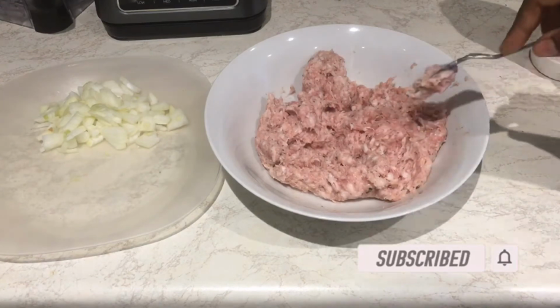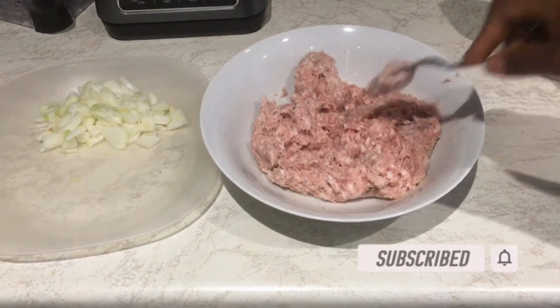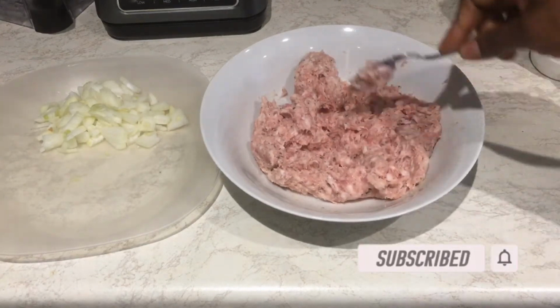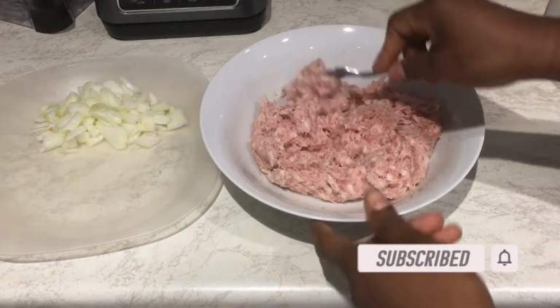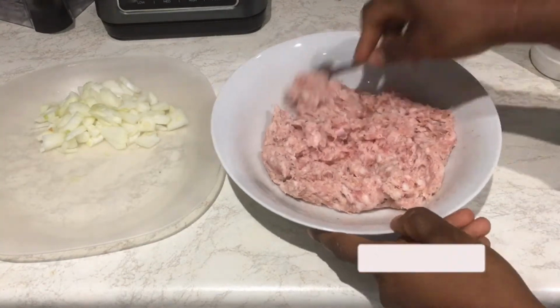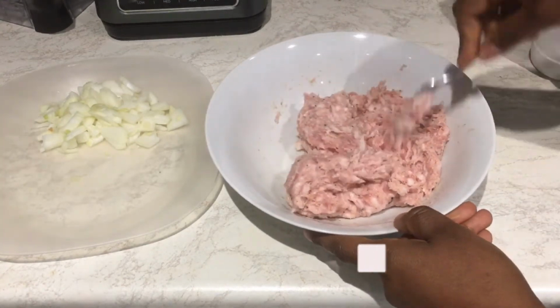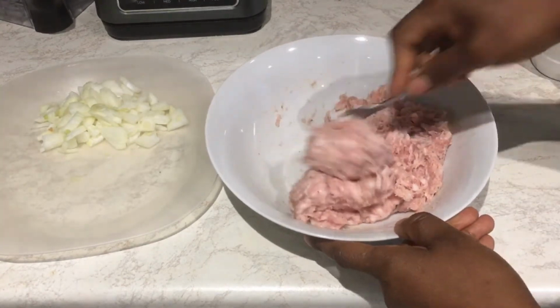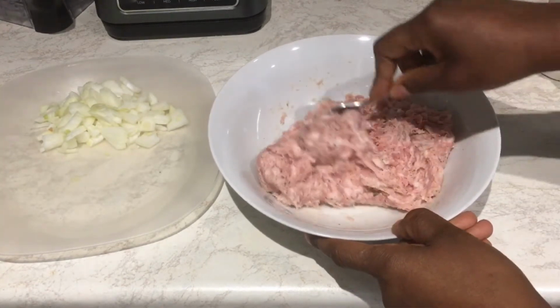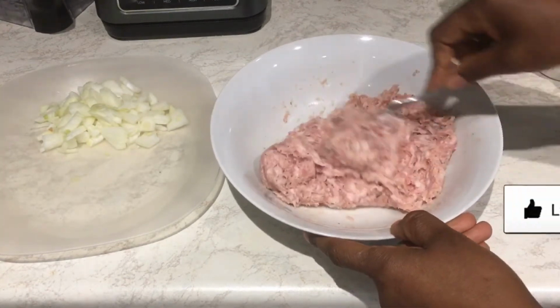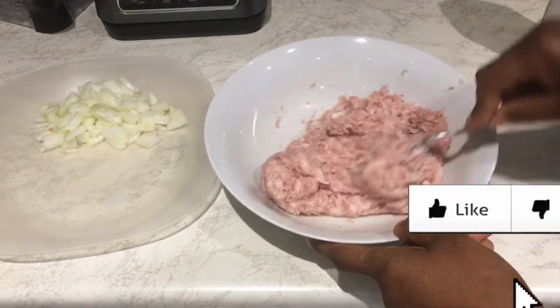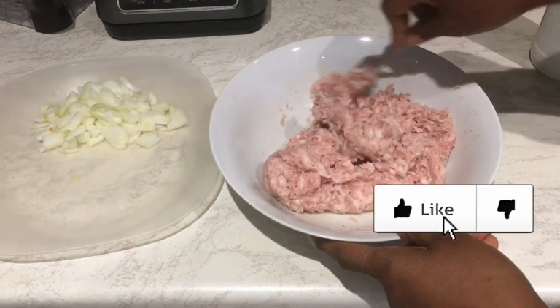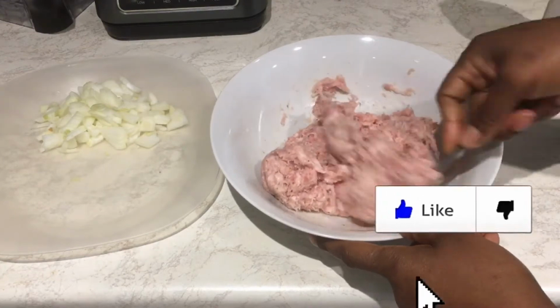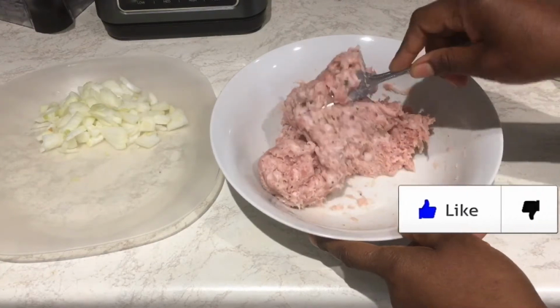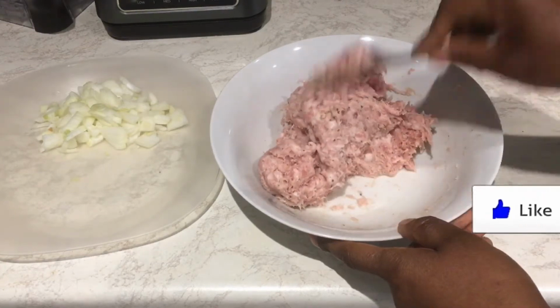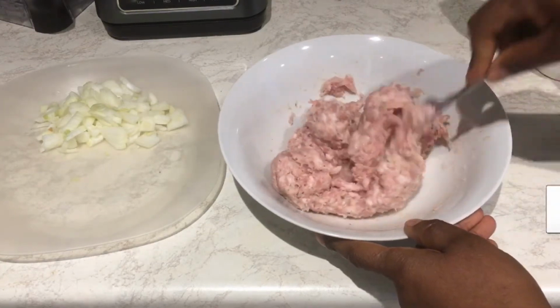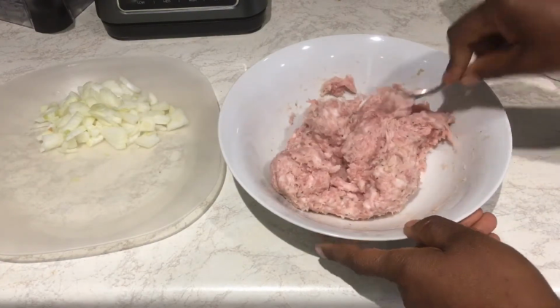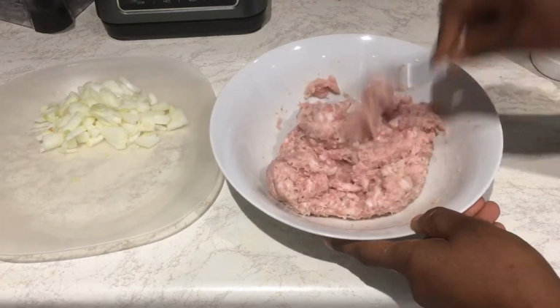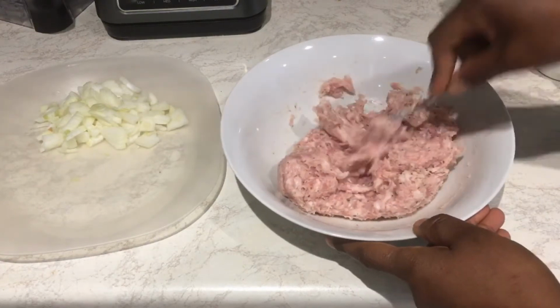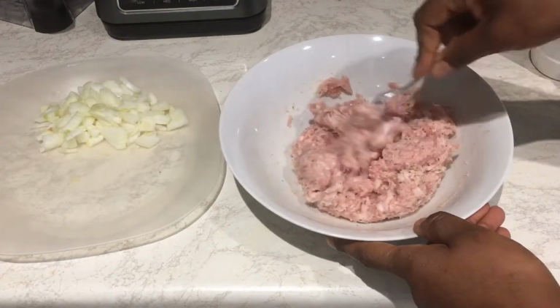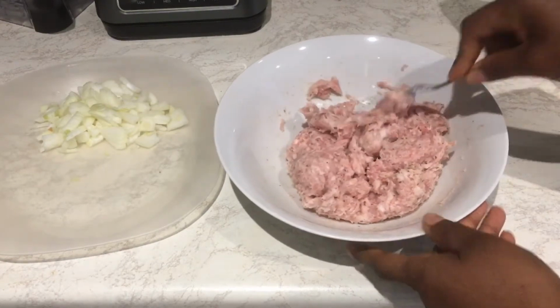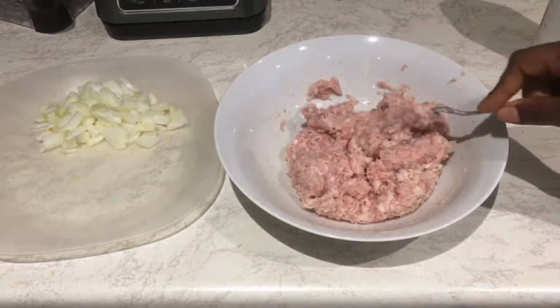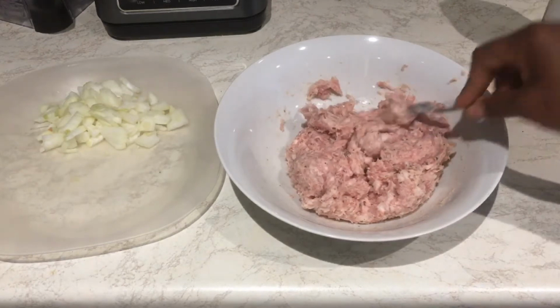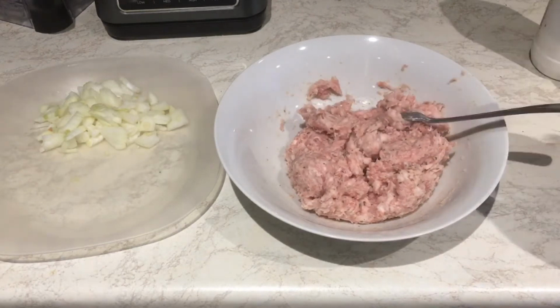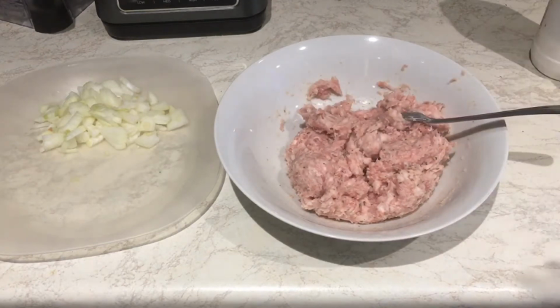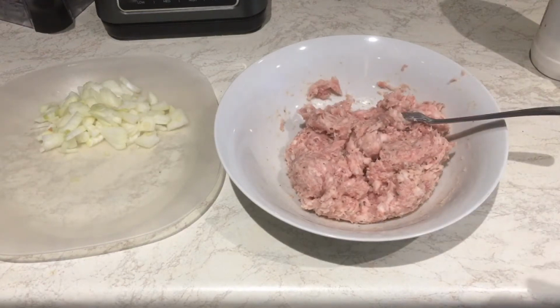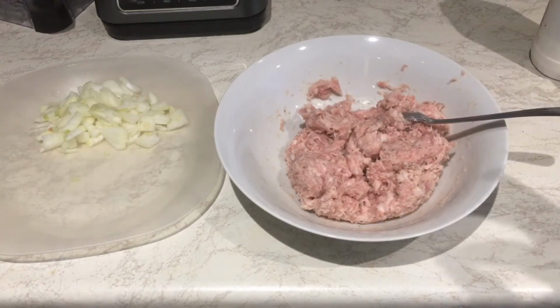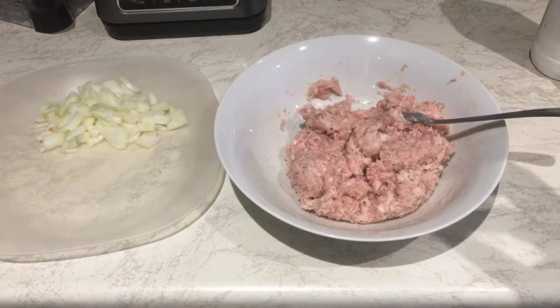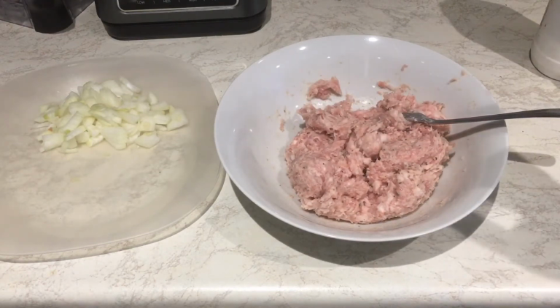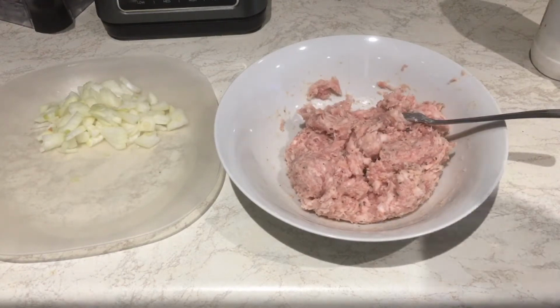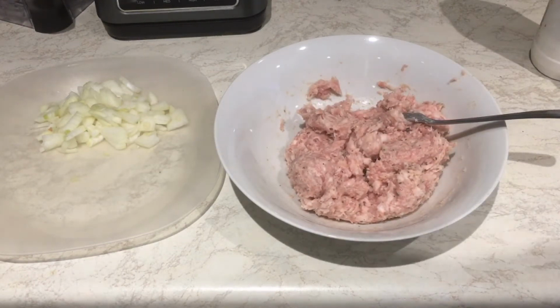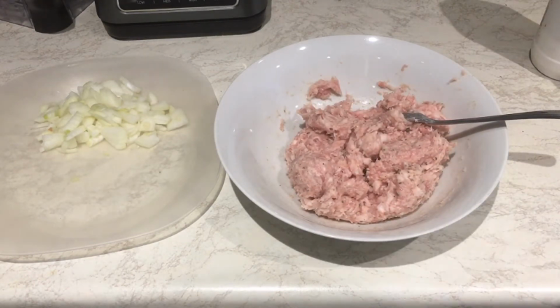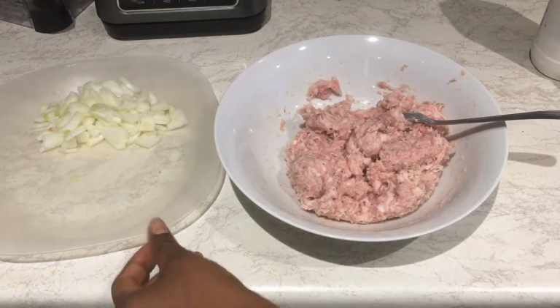You know, when you have something in the fridge and you're just thinking, what should I do with this? I just bought this and my kids want a snack now, so I just want to do something very quick. This is just a snack in less than an hour.